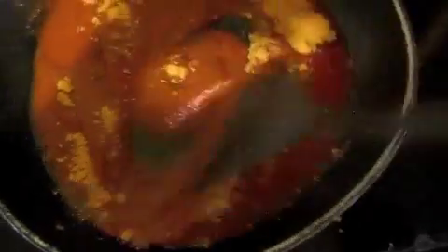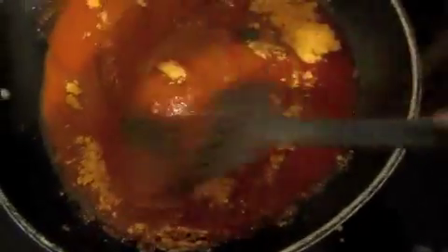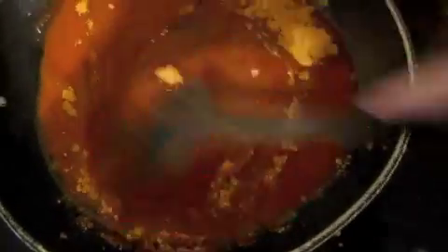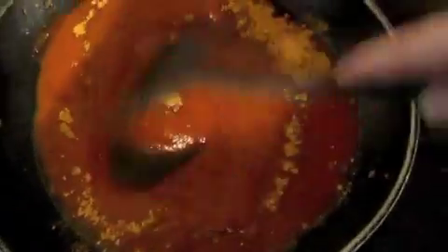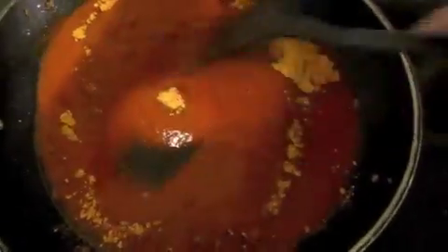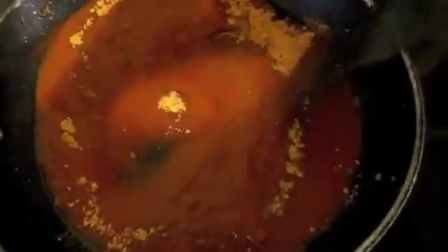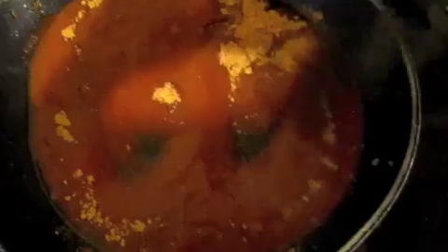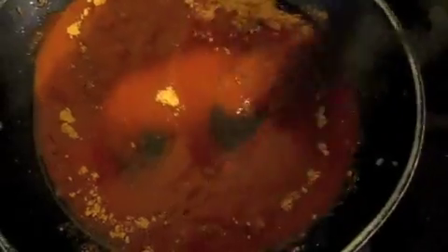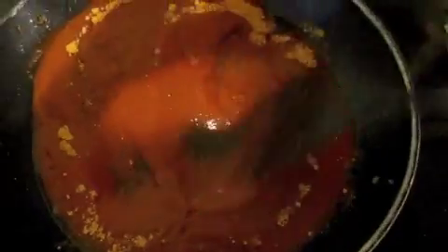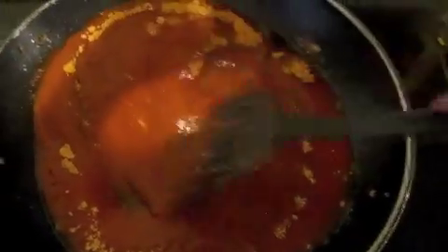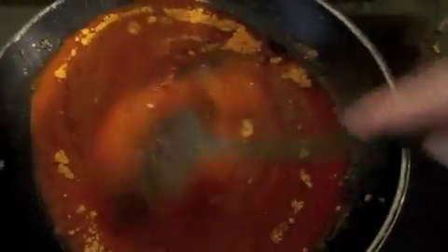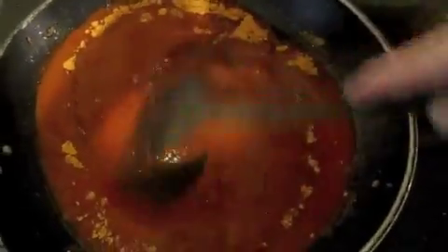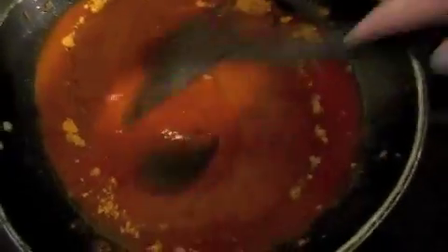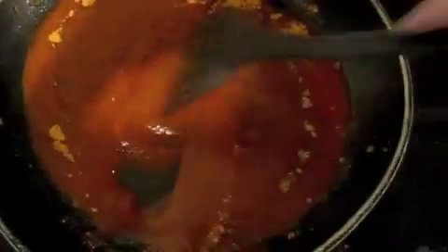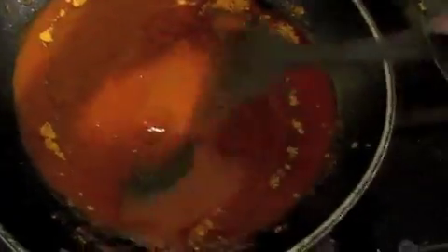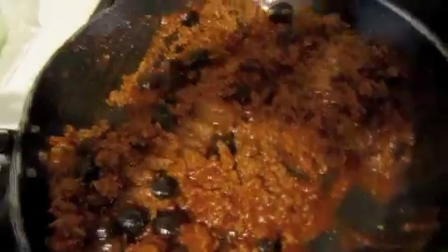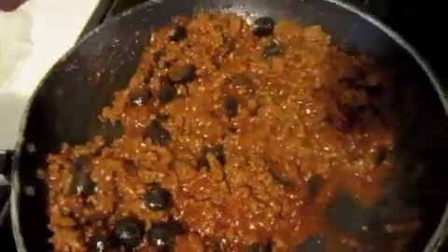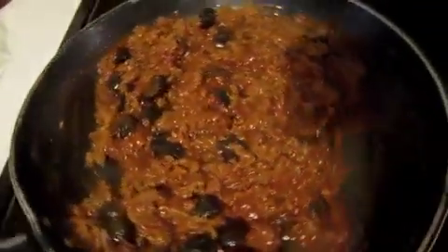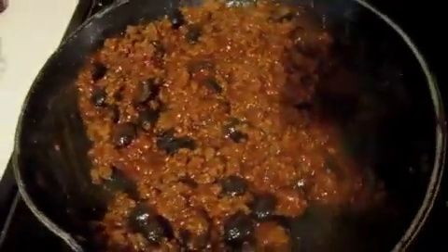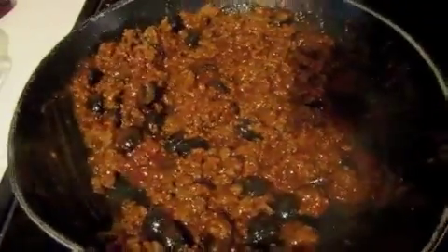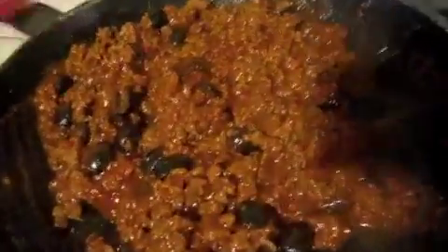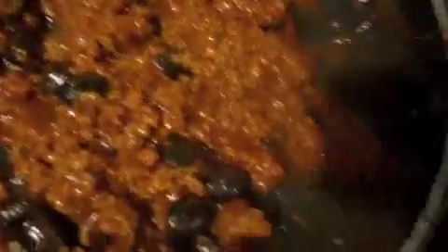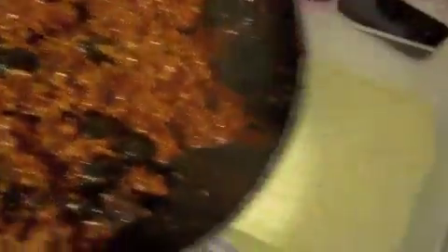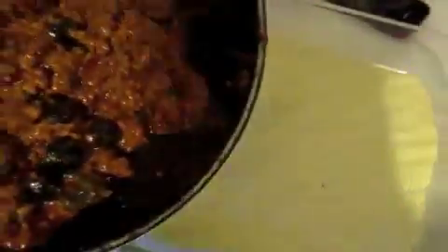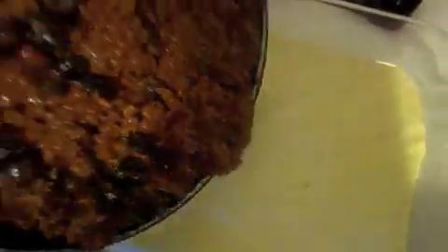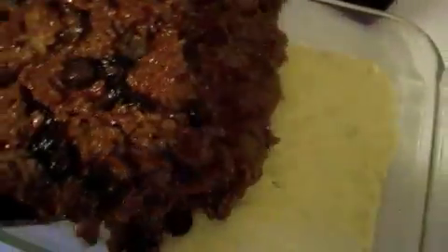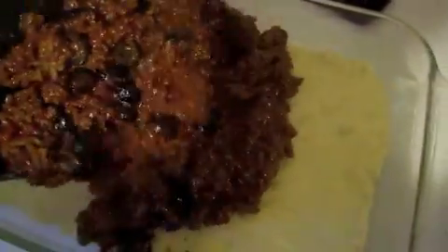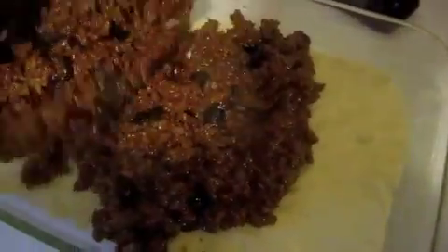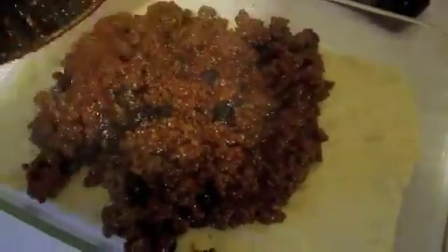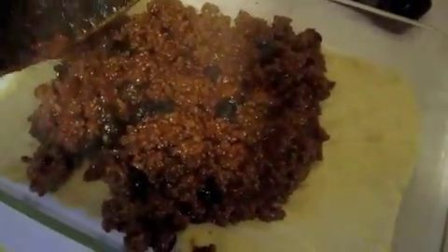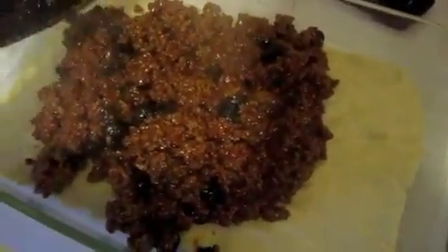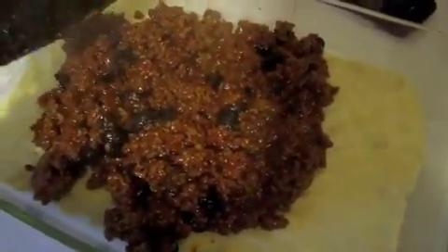Mix that up, add in your hamburger, and once it's well mixed, lay that over your bottom layer.